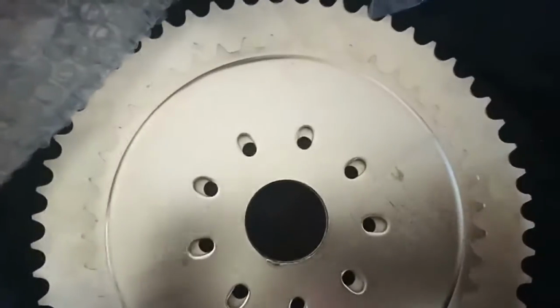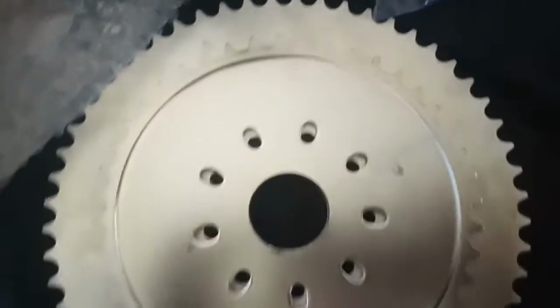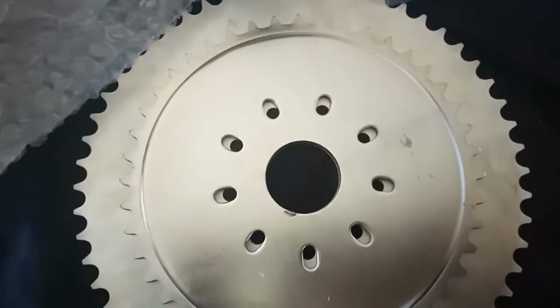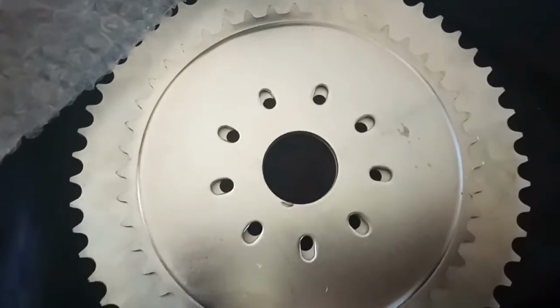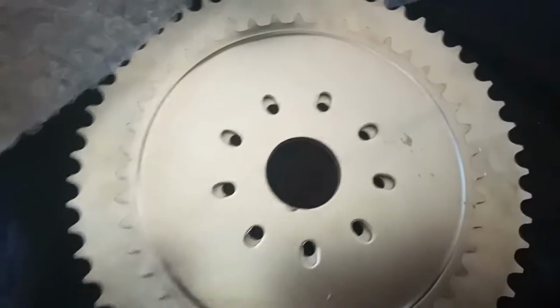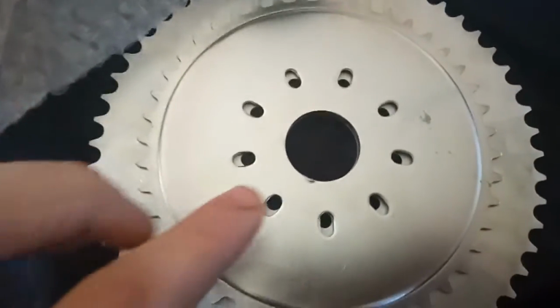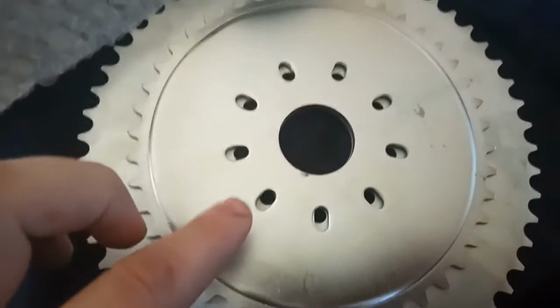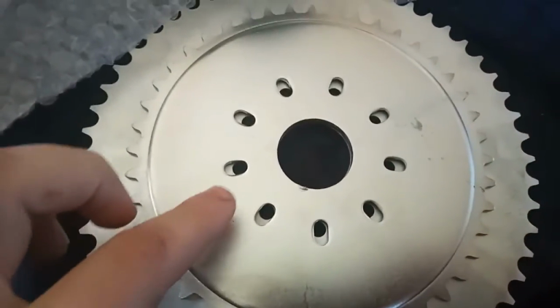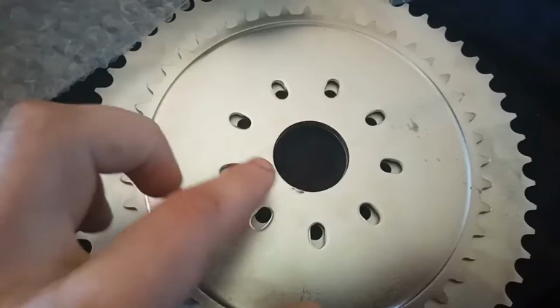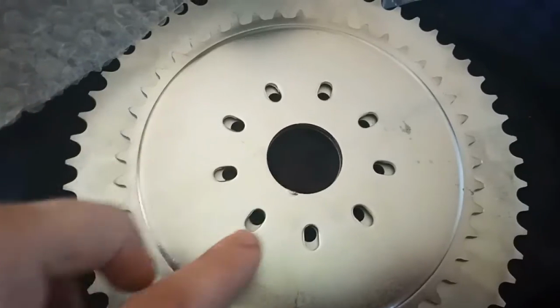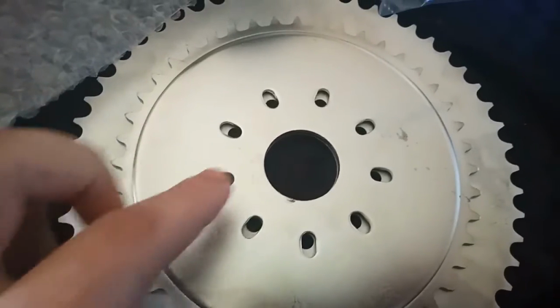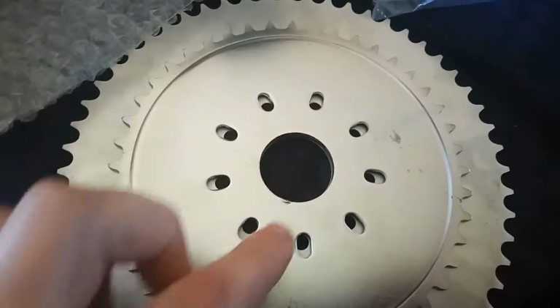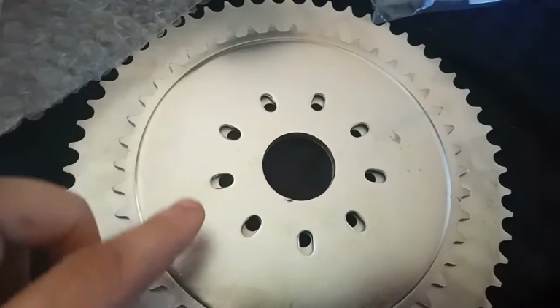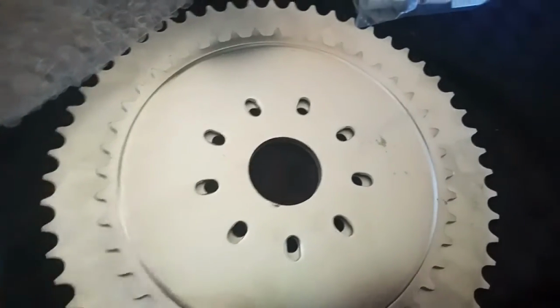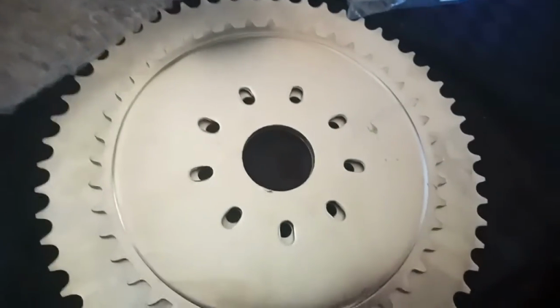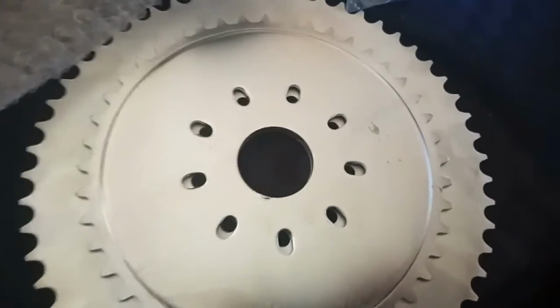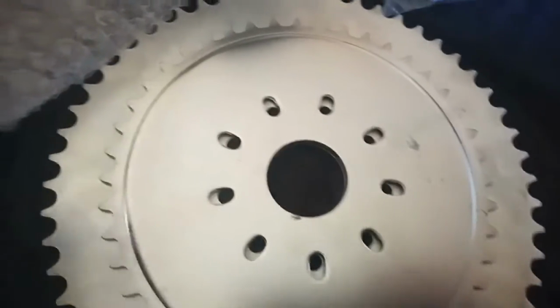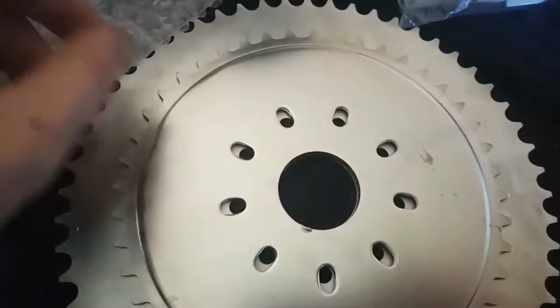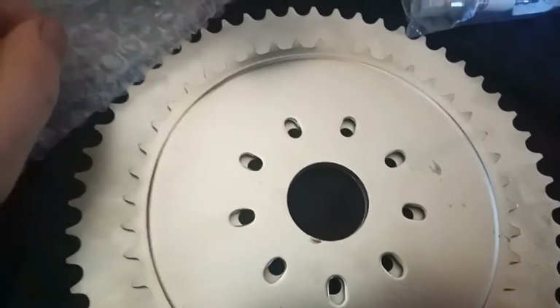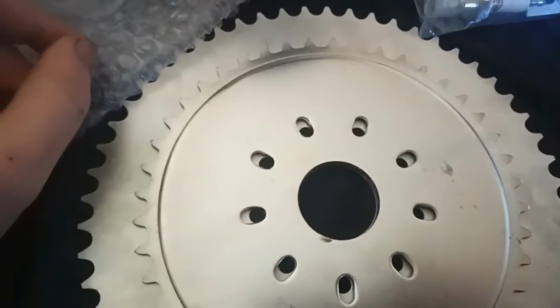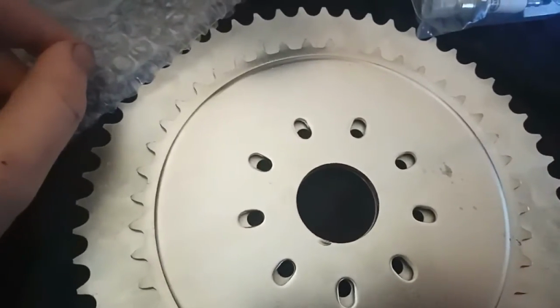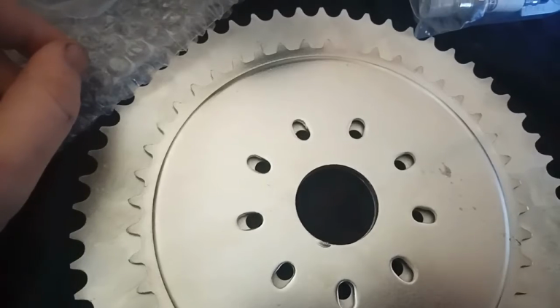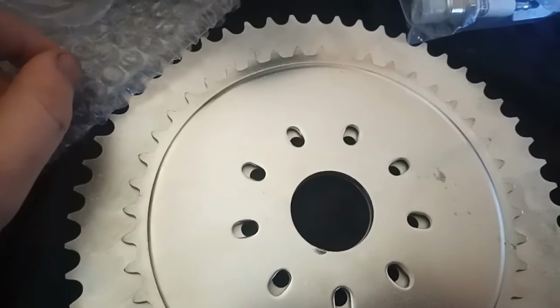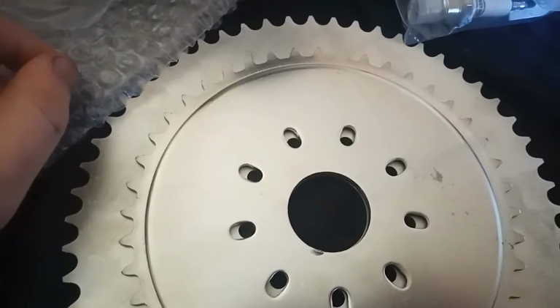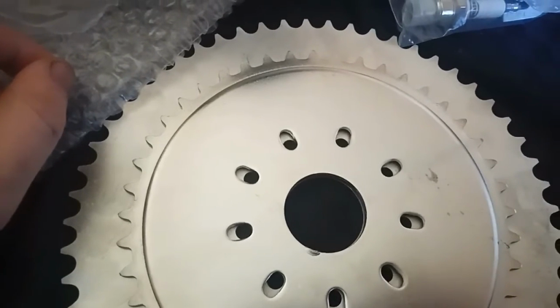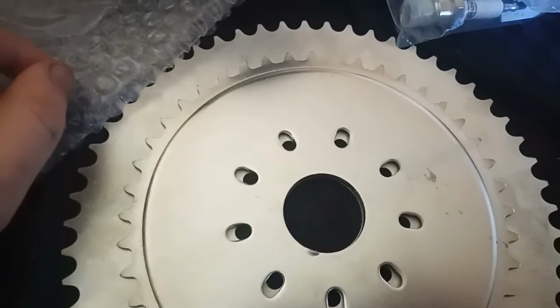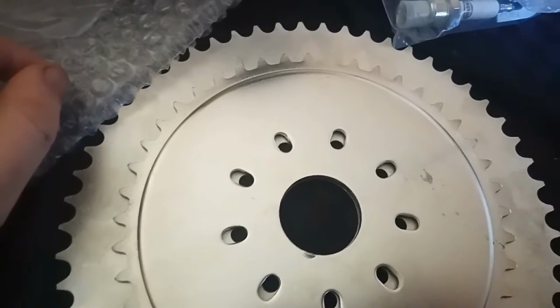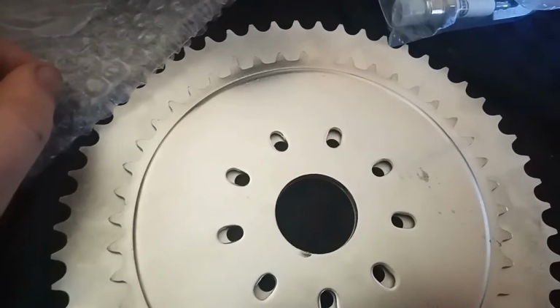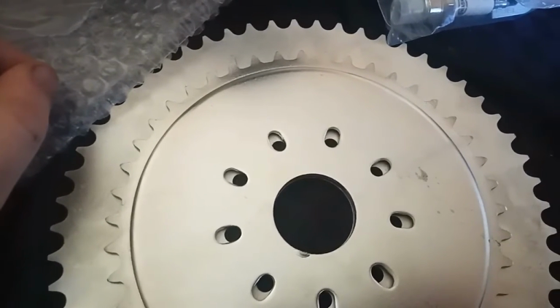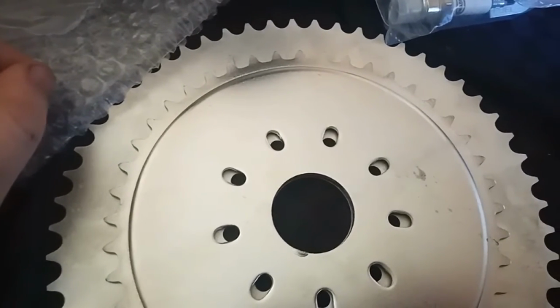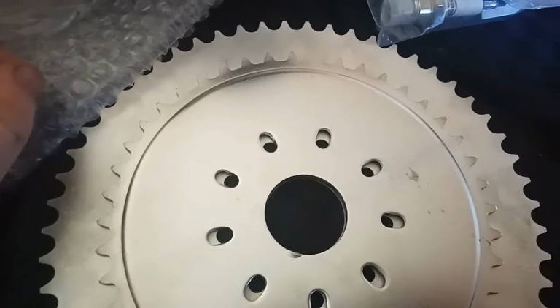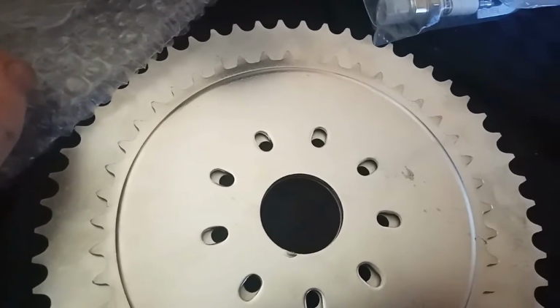Interestingly enough, the new sprocket has elongated holes, which I don't like — I feel like that's opening up too much potential for movement.